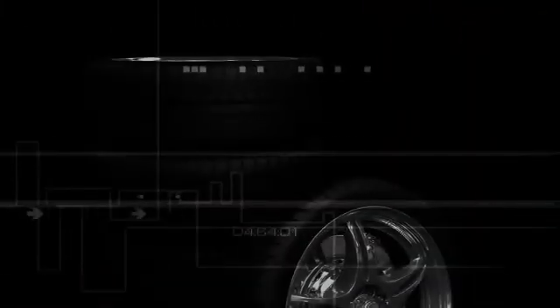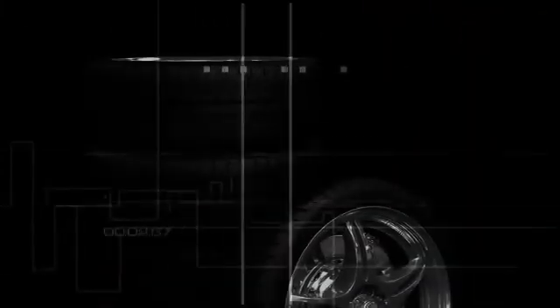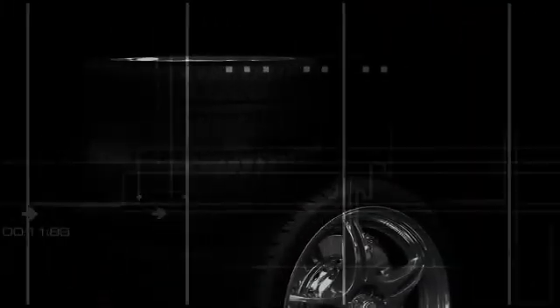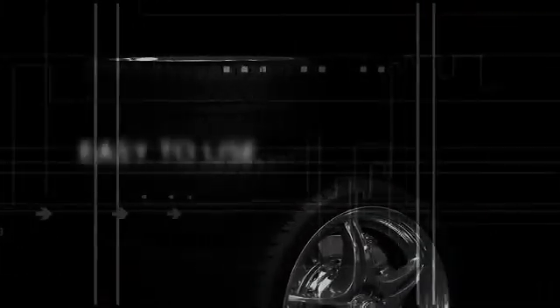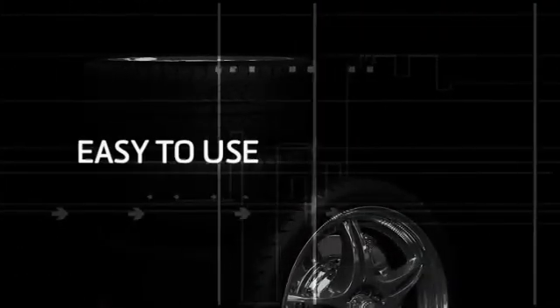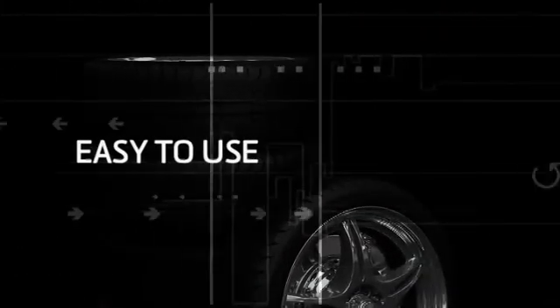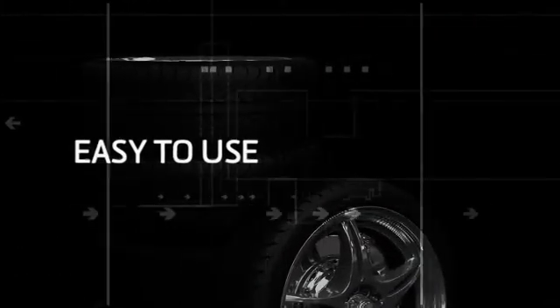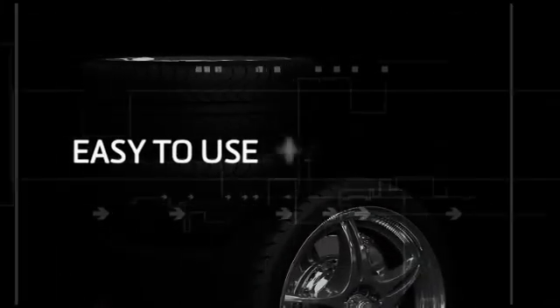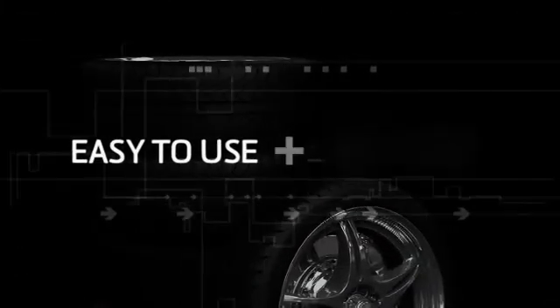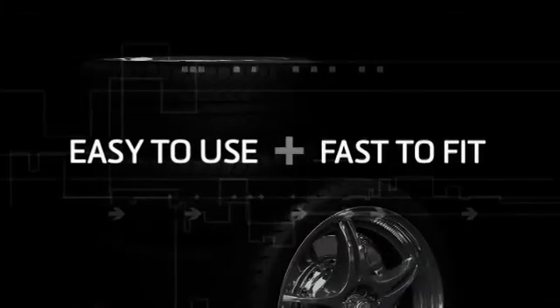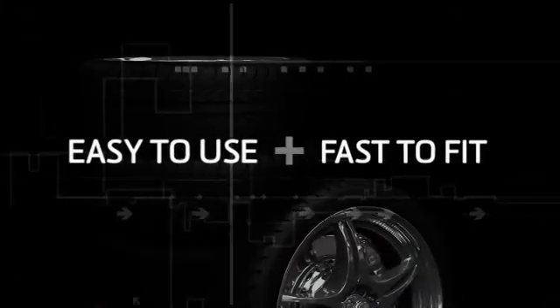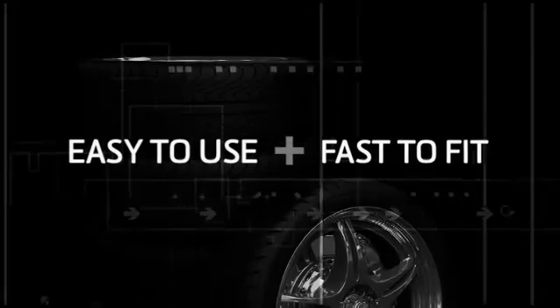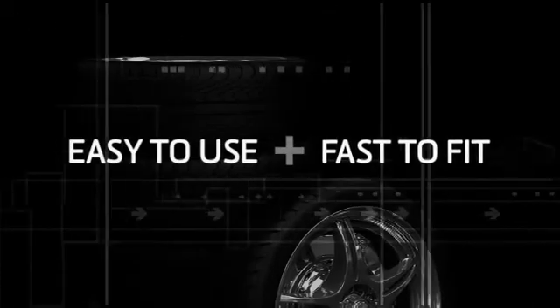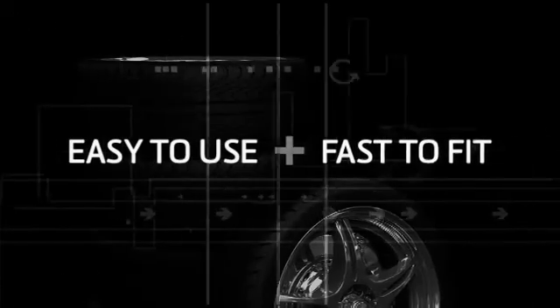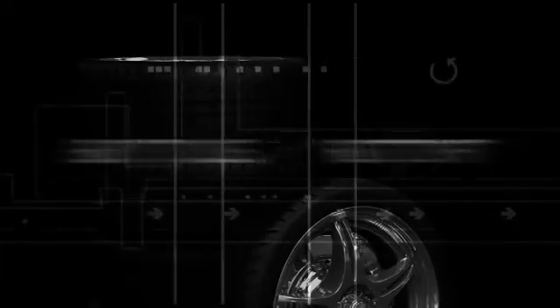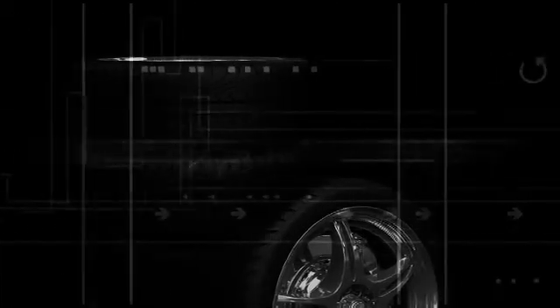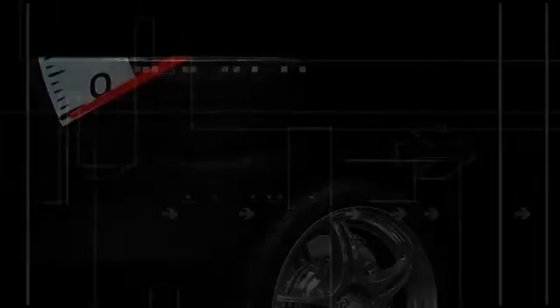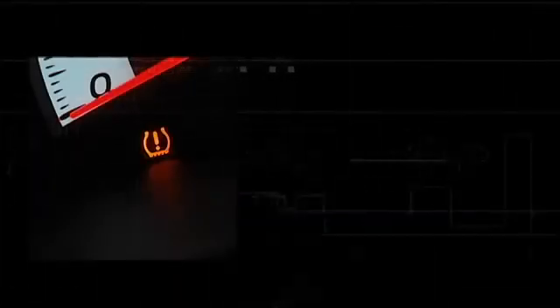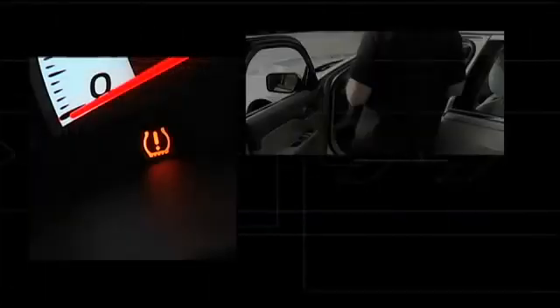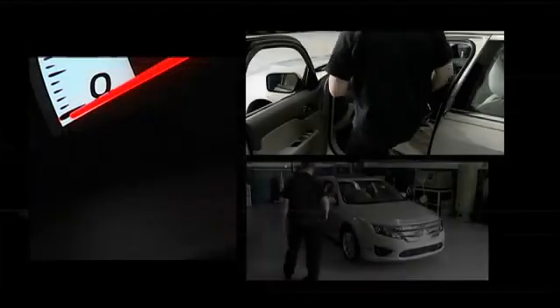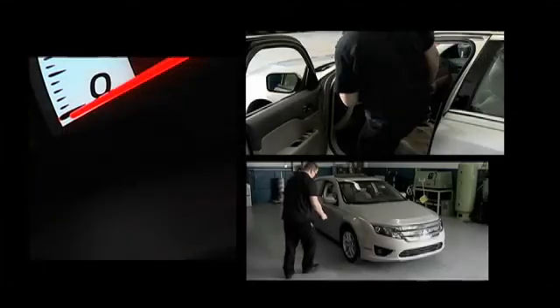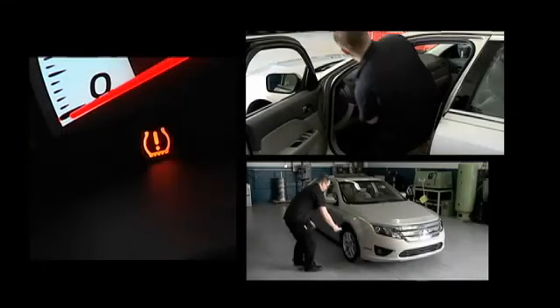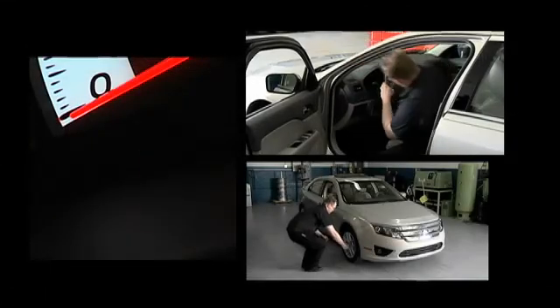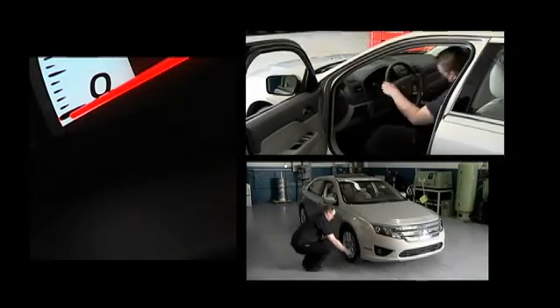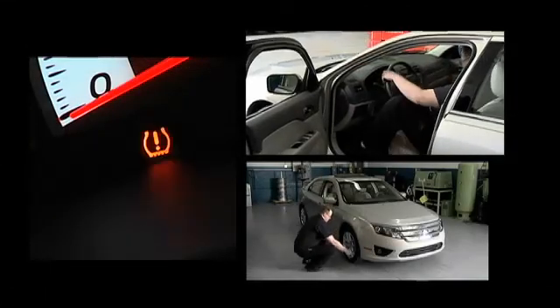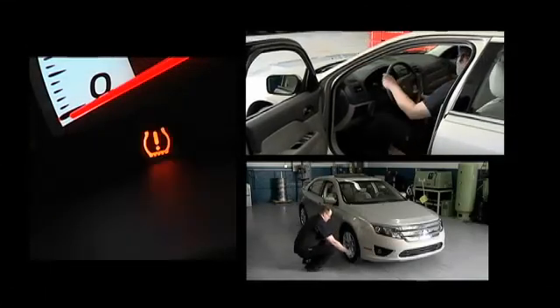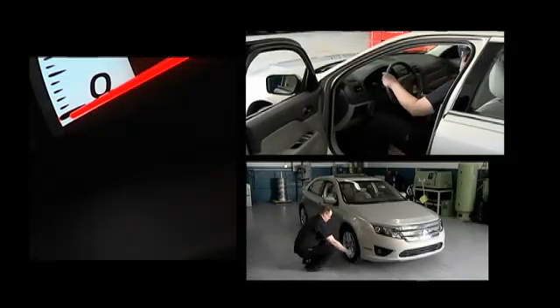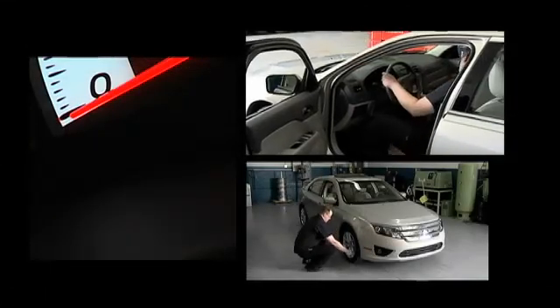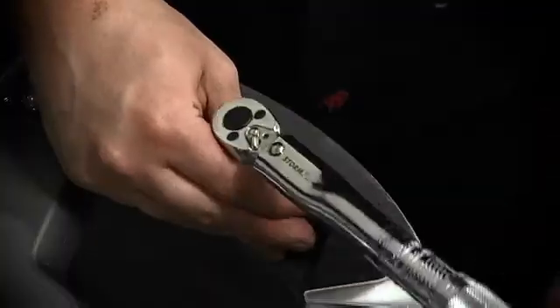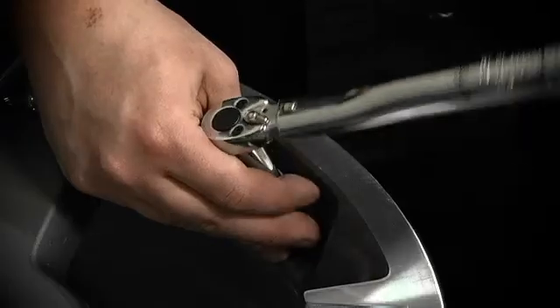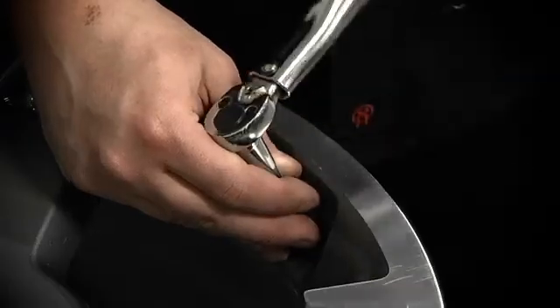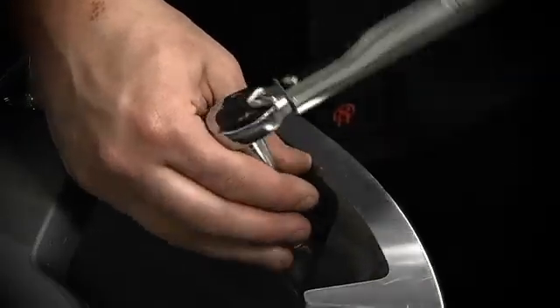We heard that EZ-Sensor was easy to use and fast to fit, so when a Ford Fusion pulled into the shop with its TPMS light on, we decided to test the claims.